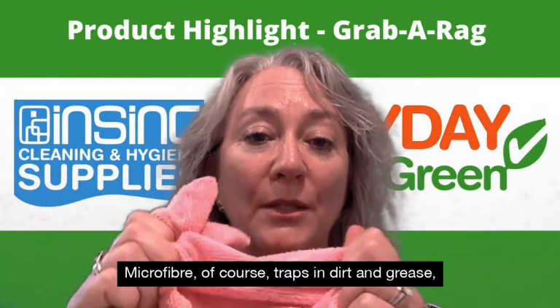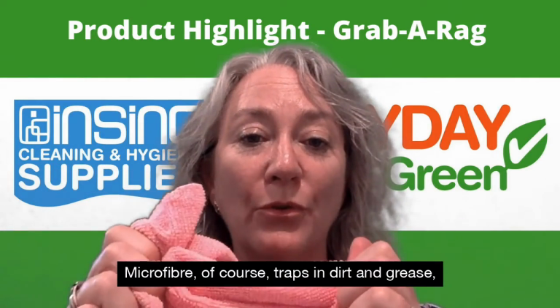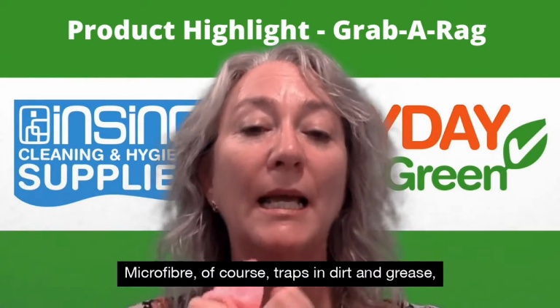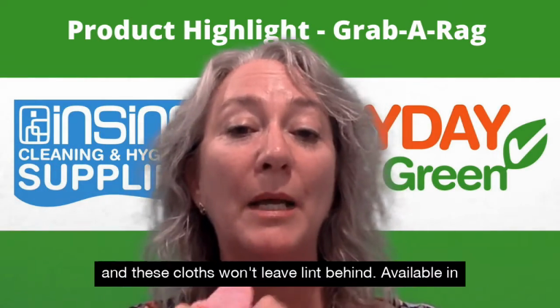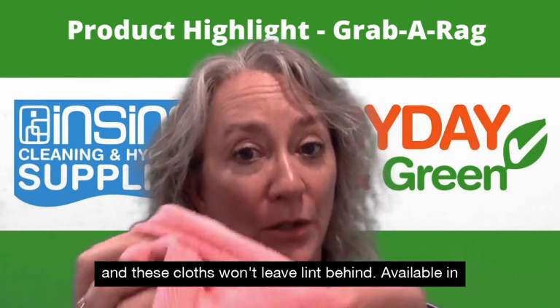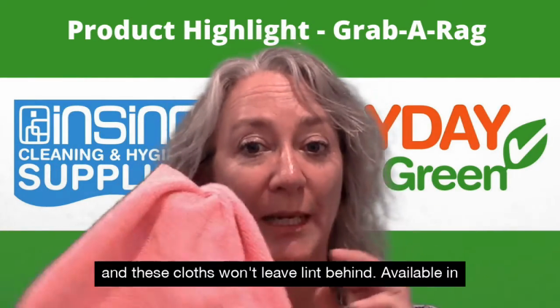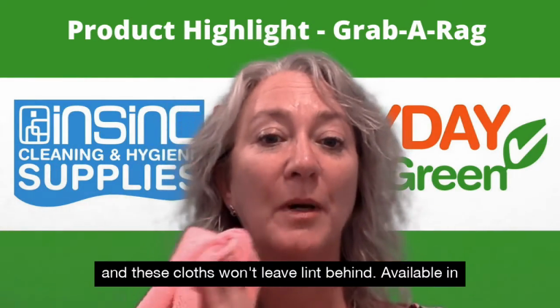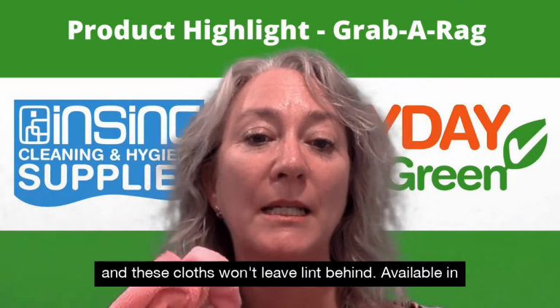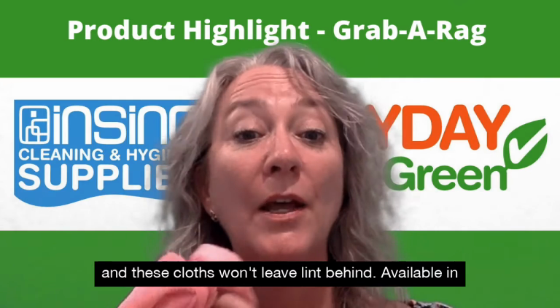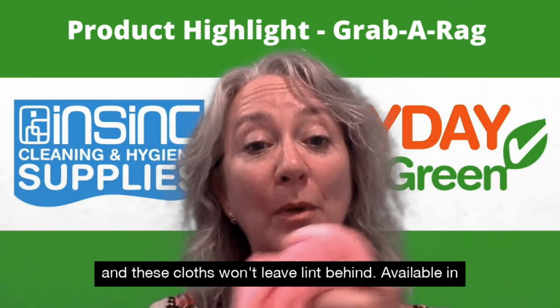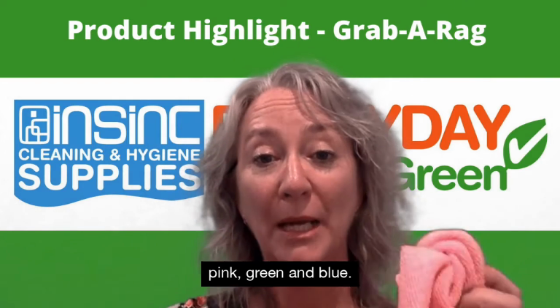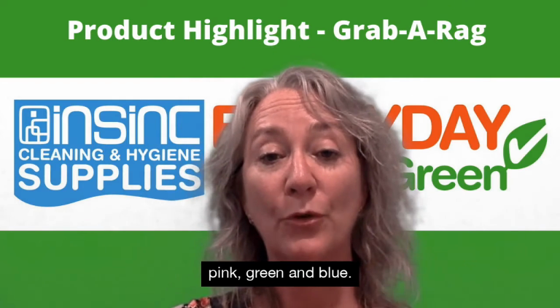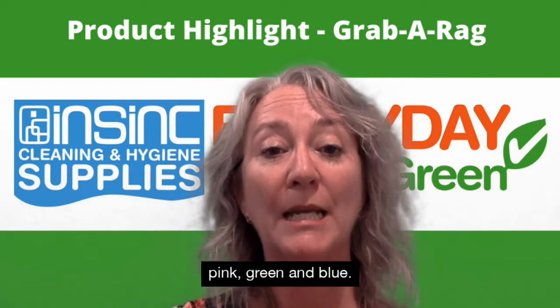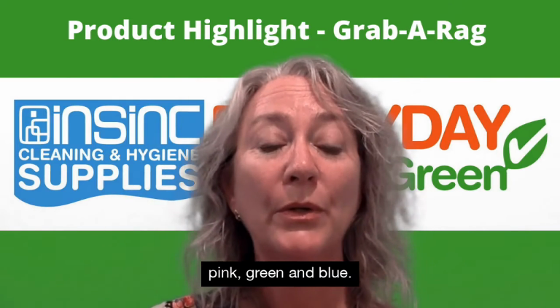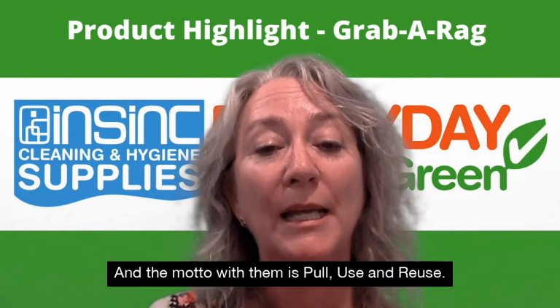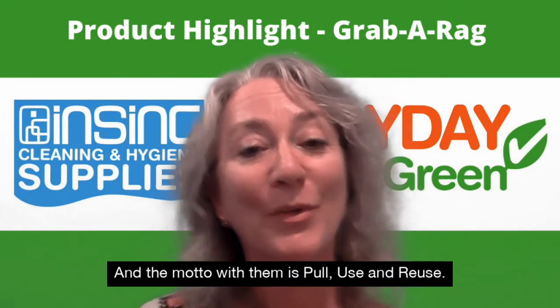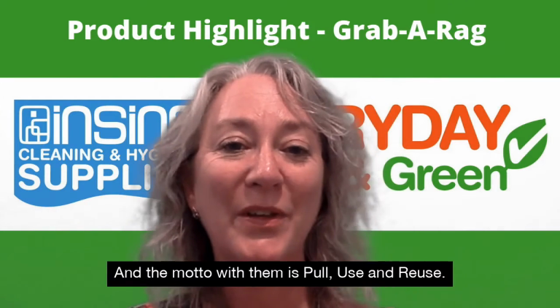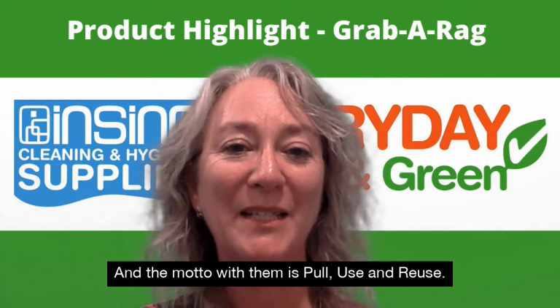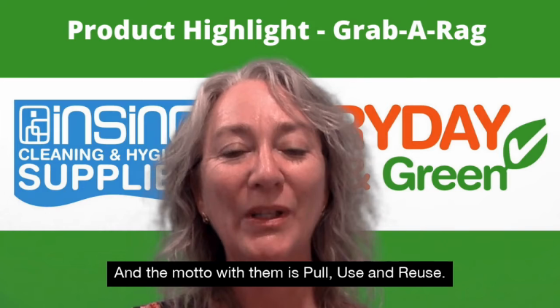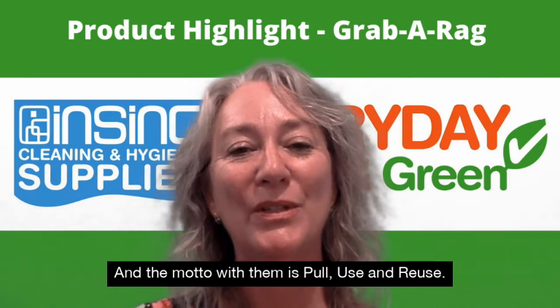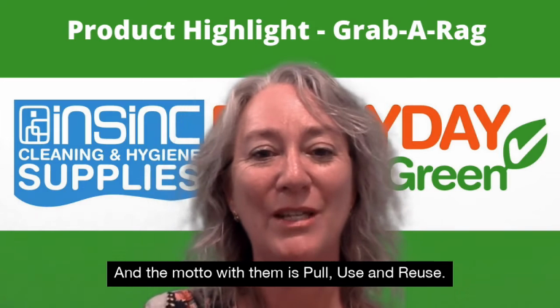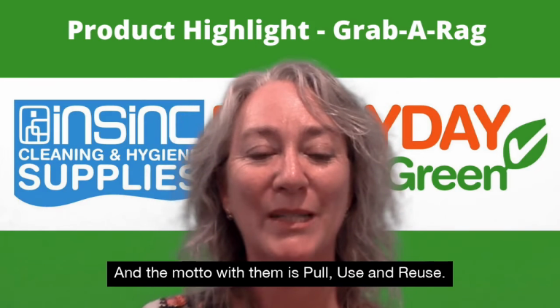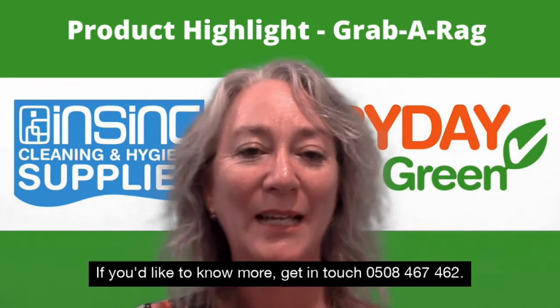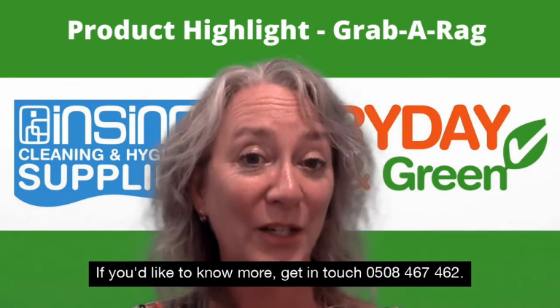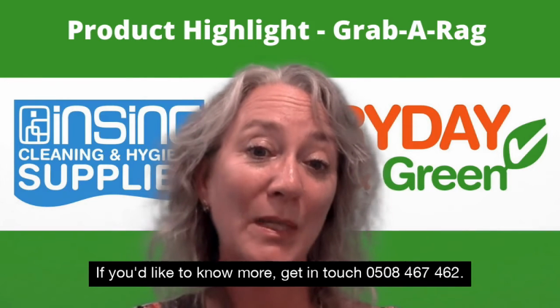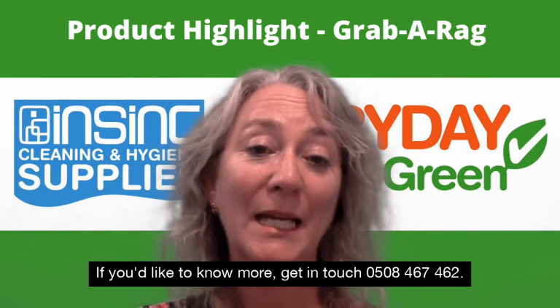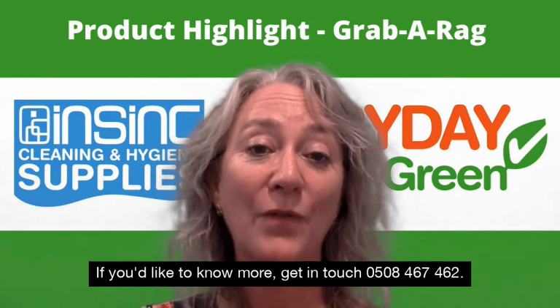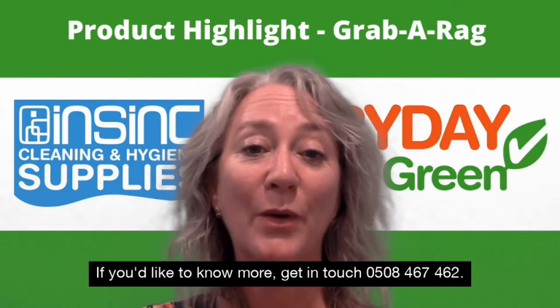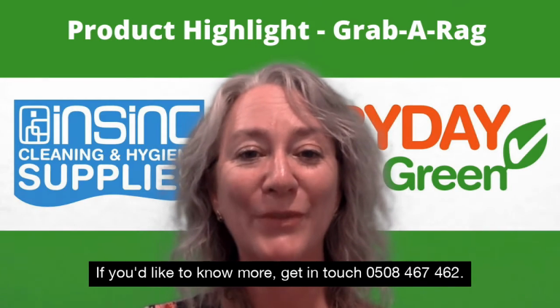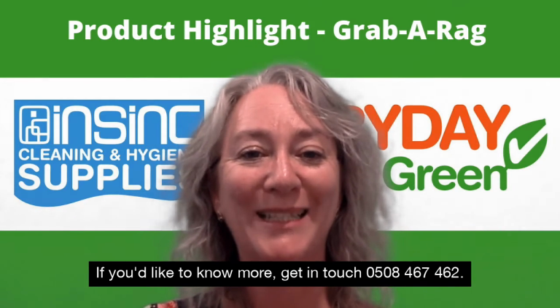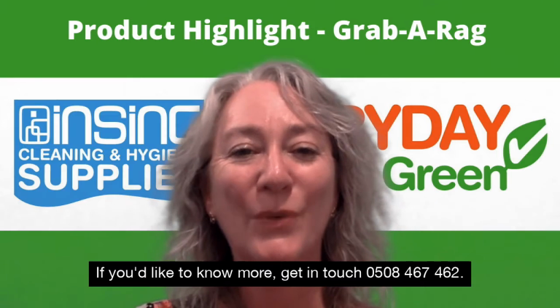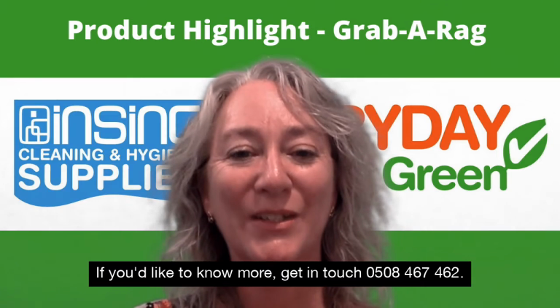These cloths won't leave lint behind. Available in pink, green, and blue, and the motto with them is: pull, use, and reuse. If you'd like to know more, get in touch — 0508 467 462.